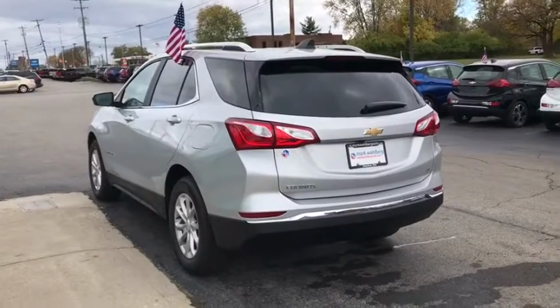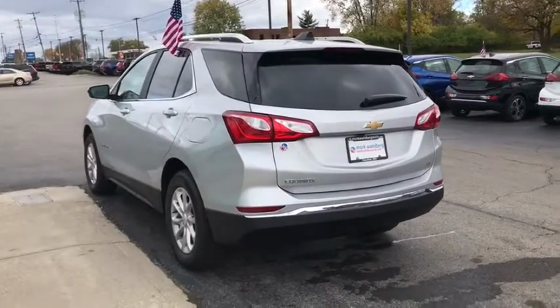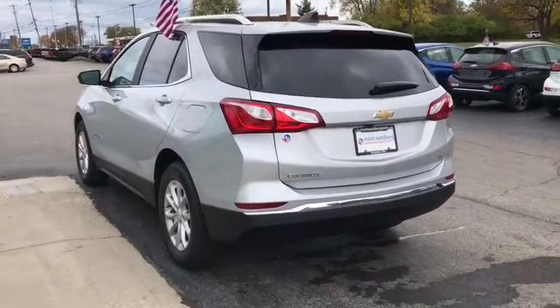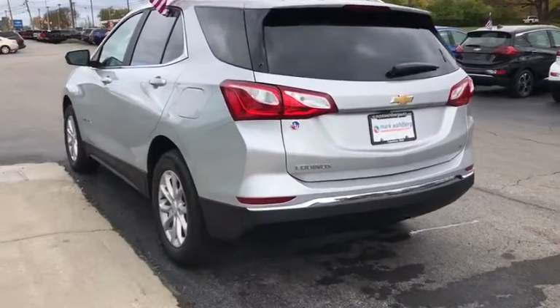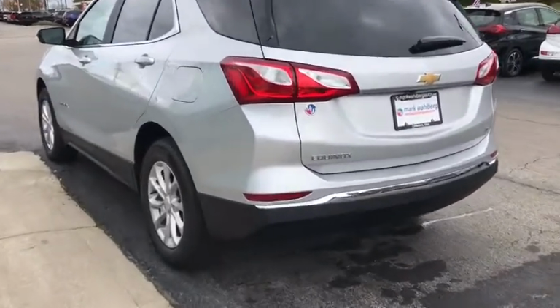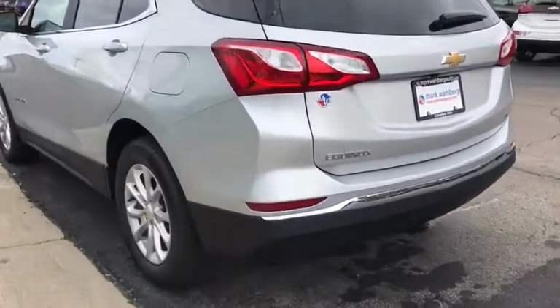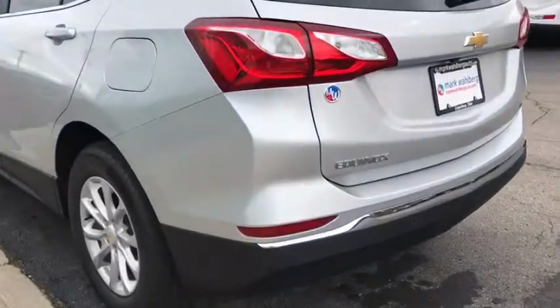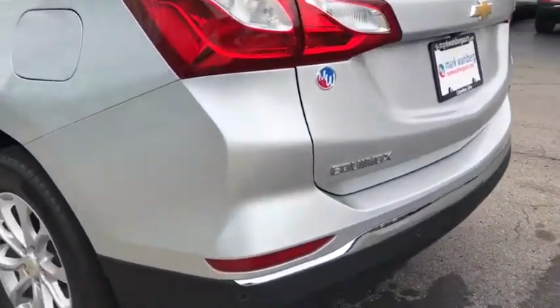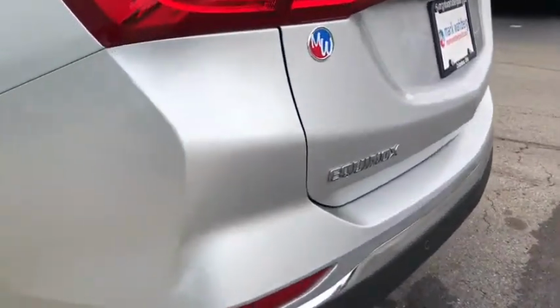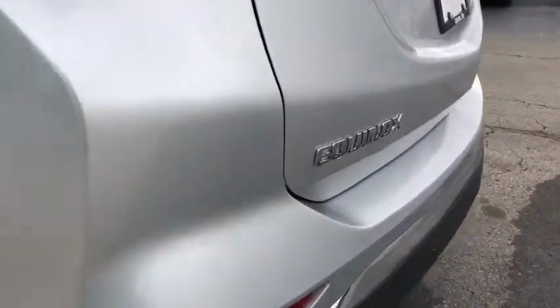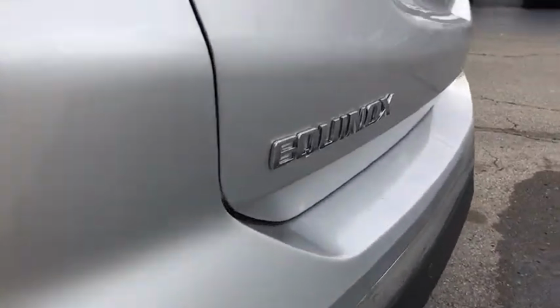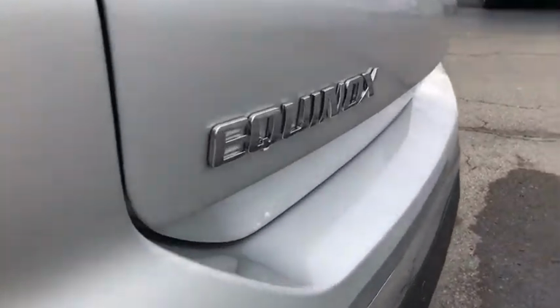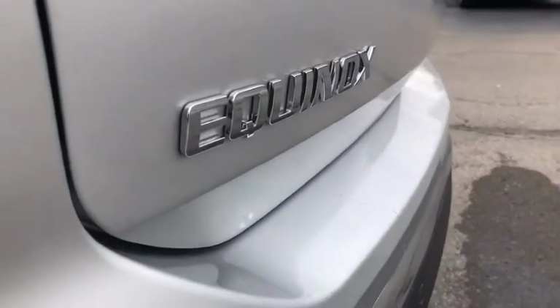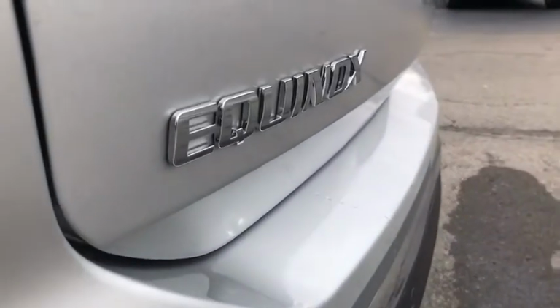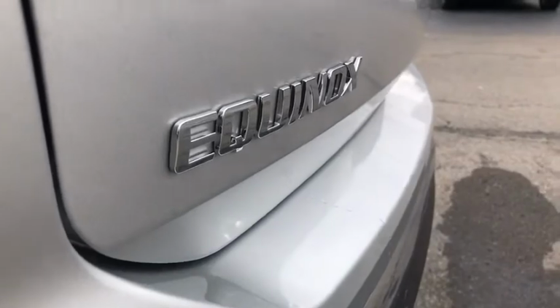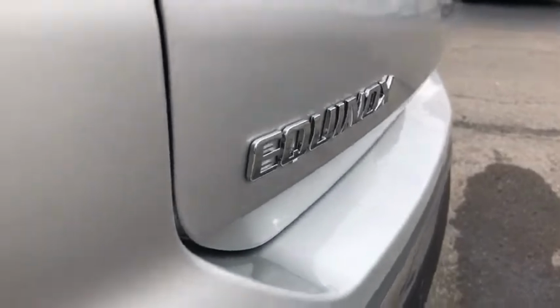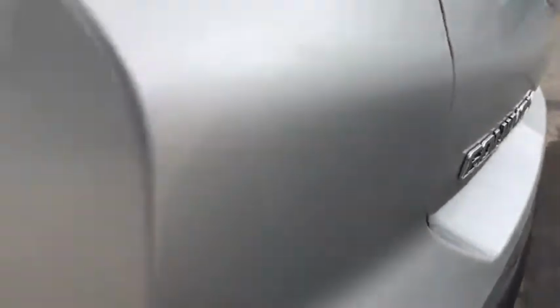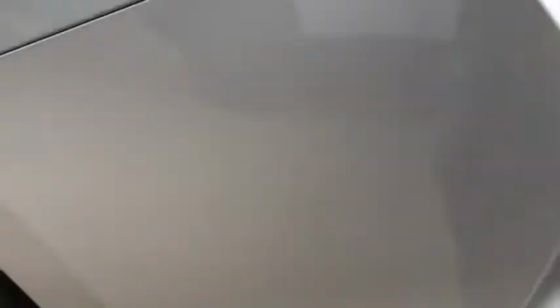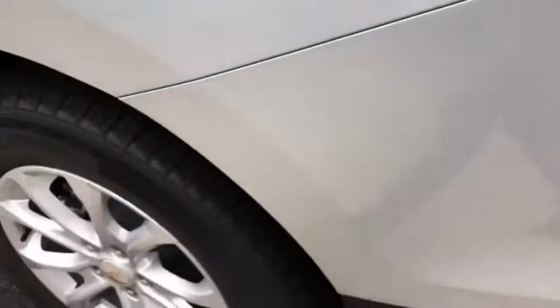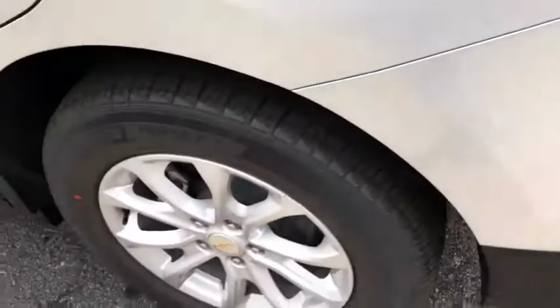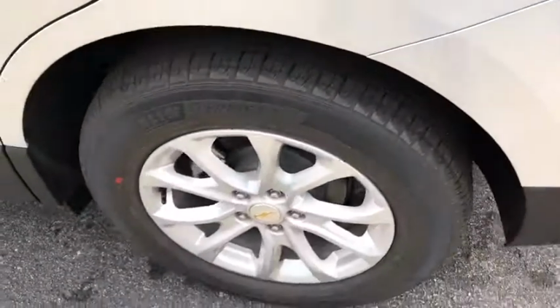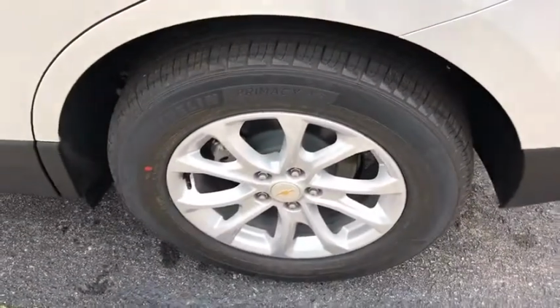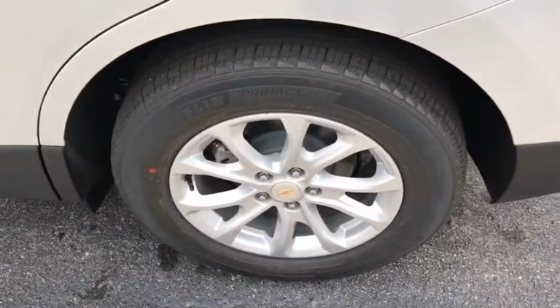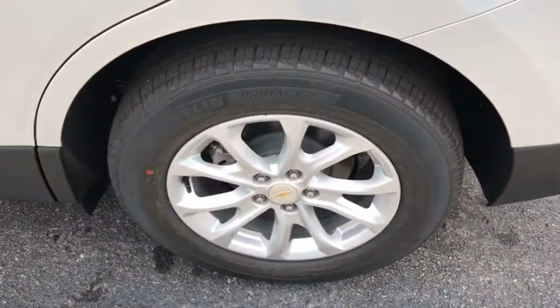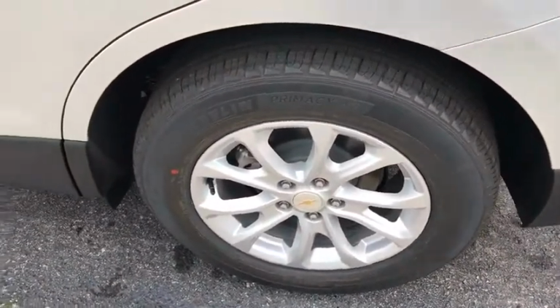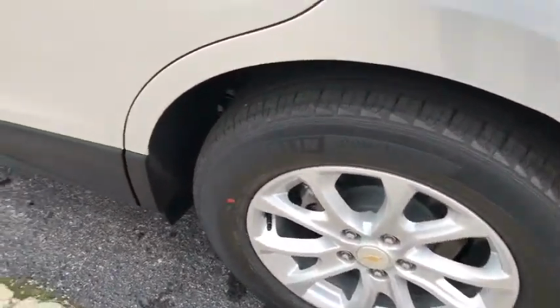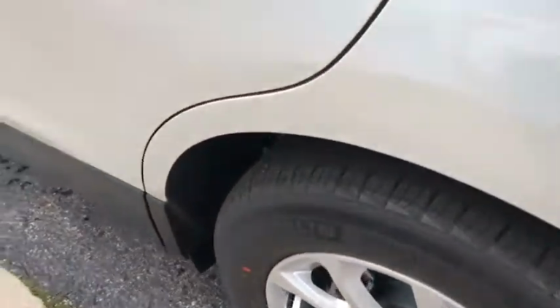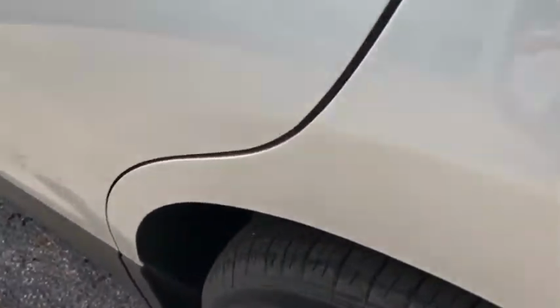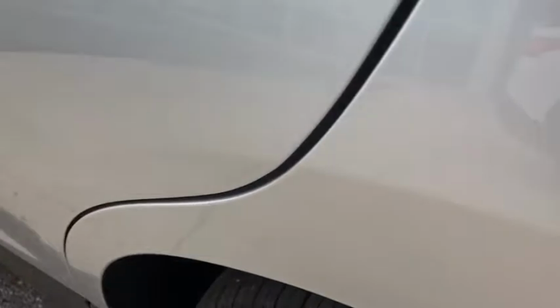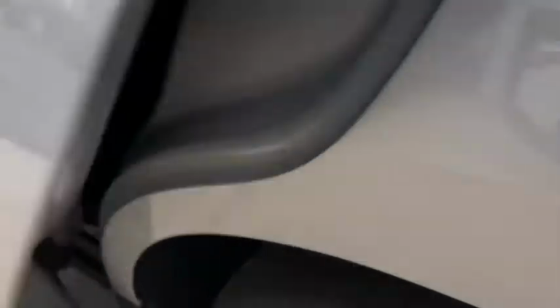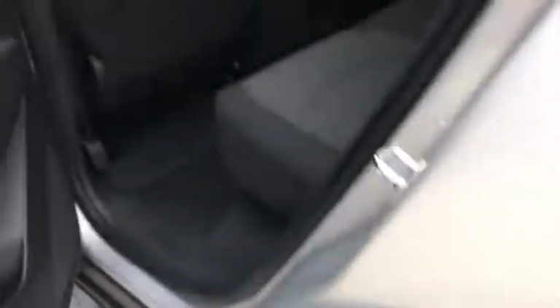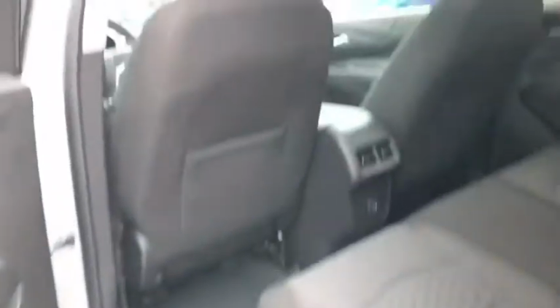Also featured: adjustable steering wheel, cruise control, keyless start, four-wheel disc brakes, floor mats, aluminum wheels, front wheel drive, rear defrost, AM/FM stereo radio, and power windows.